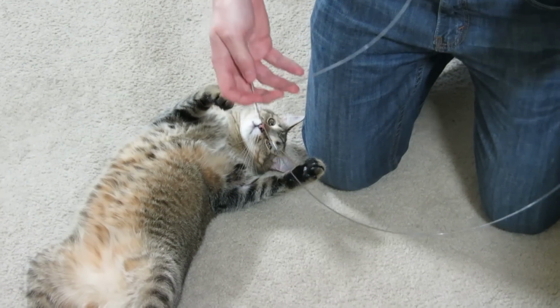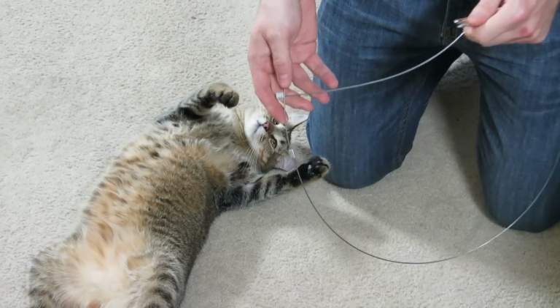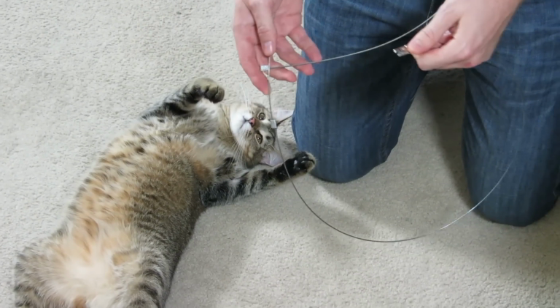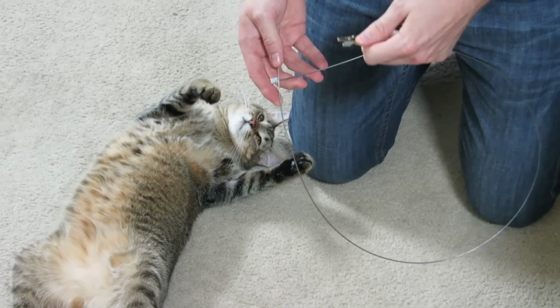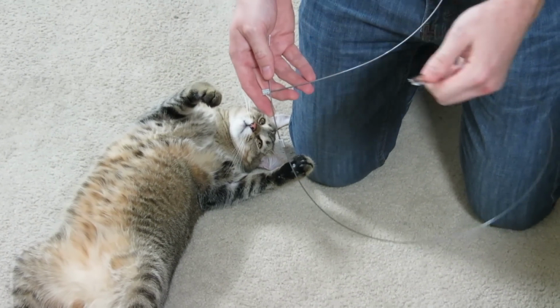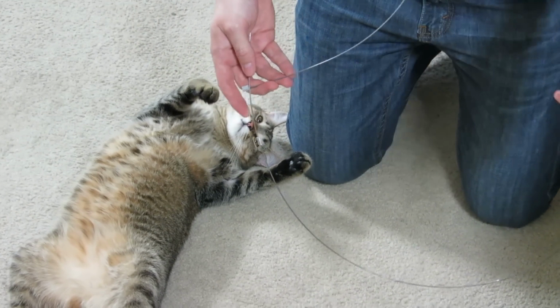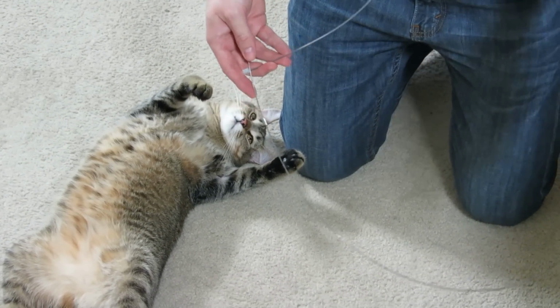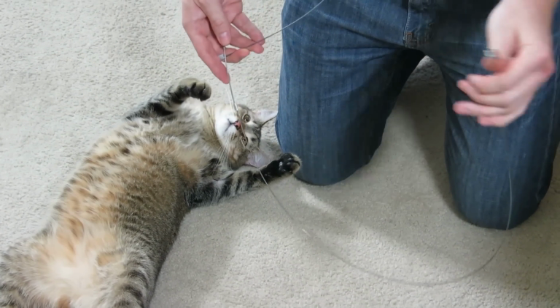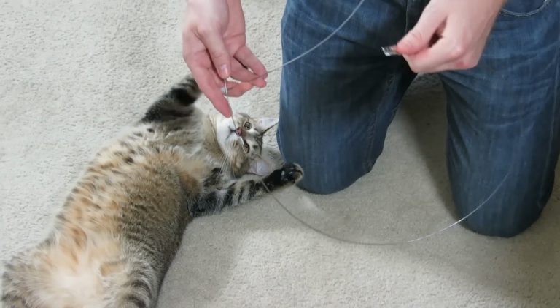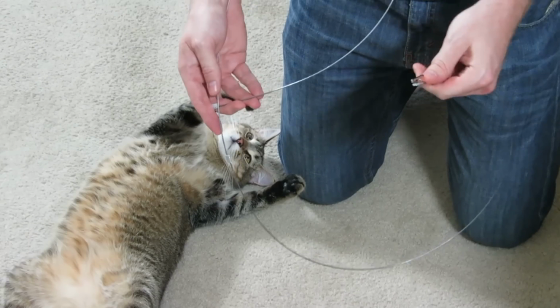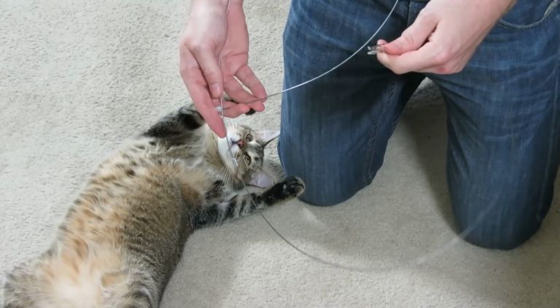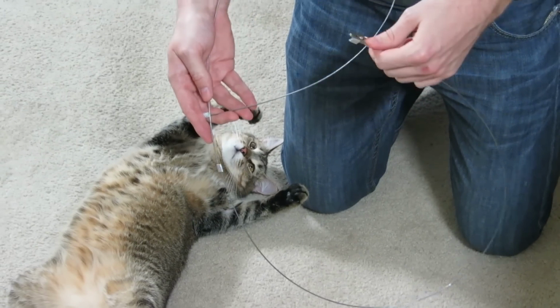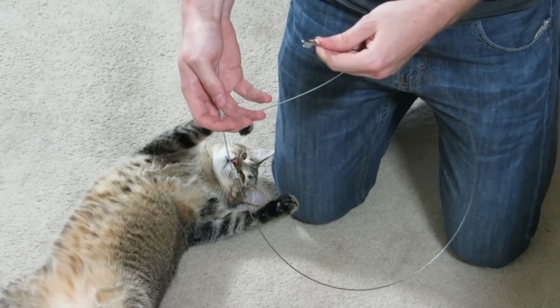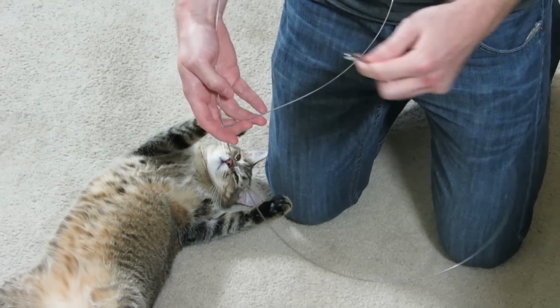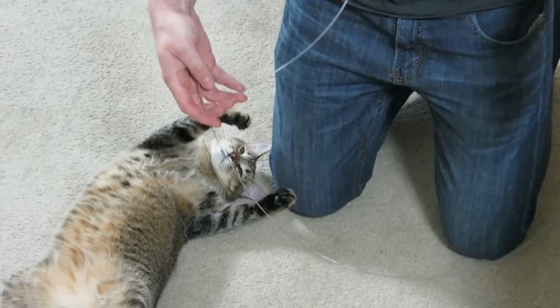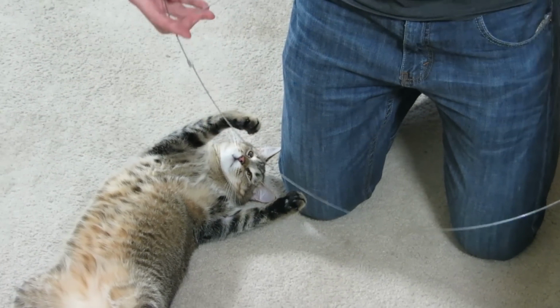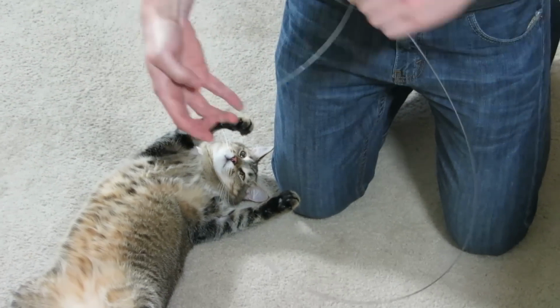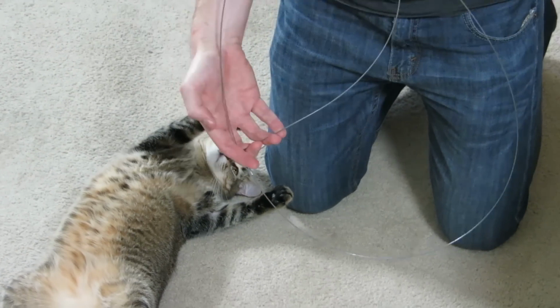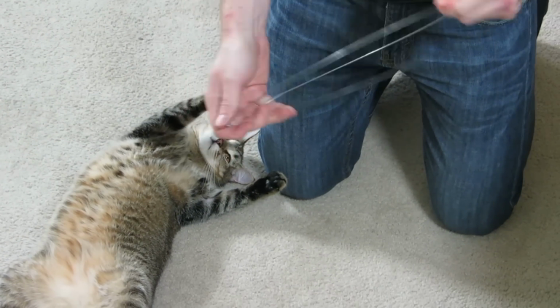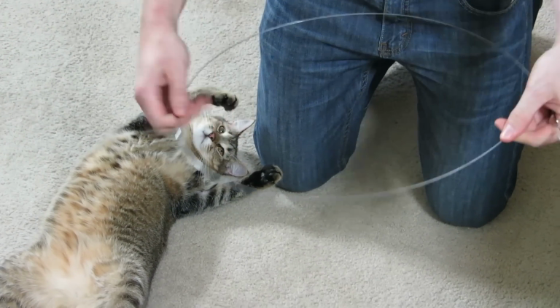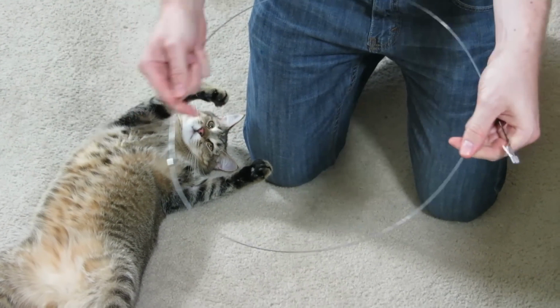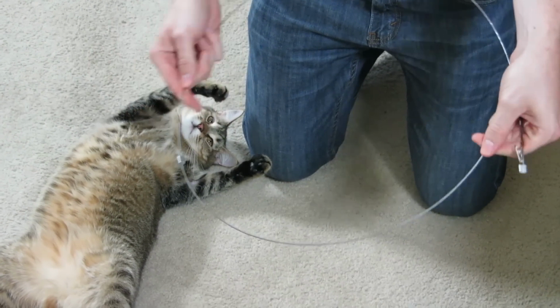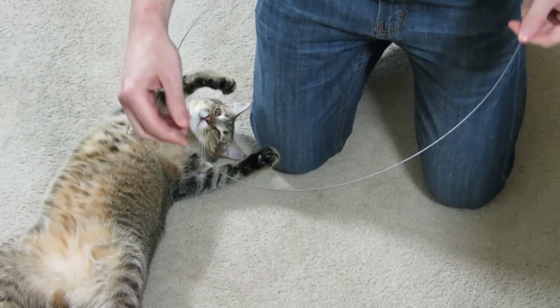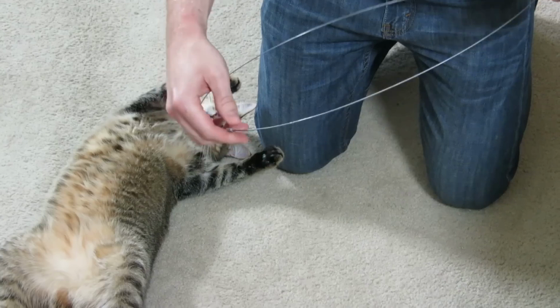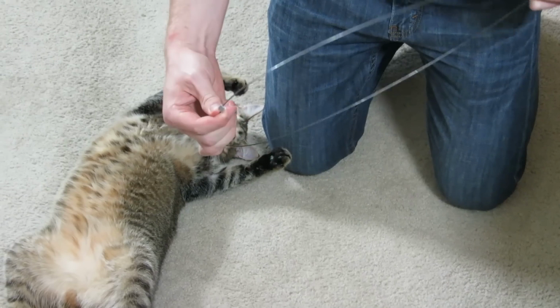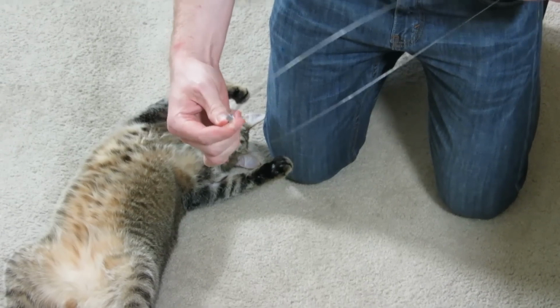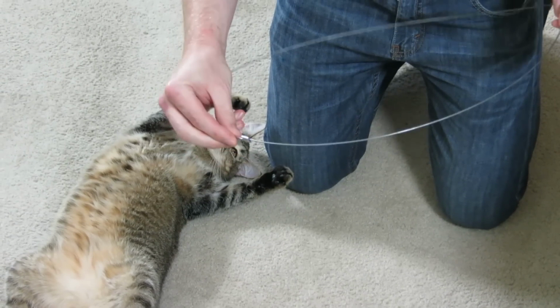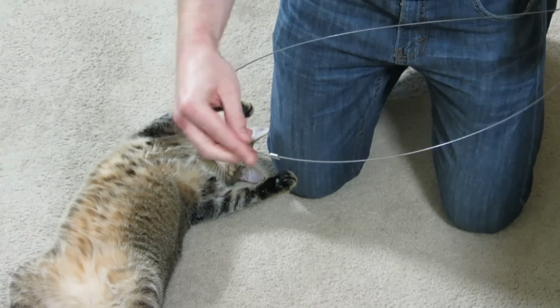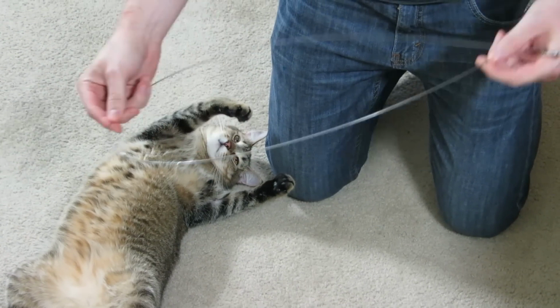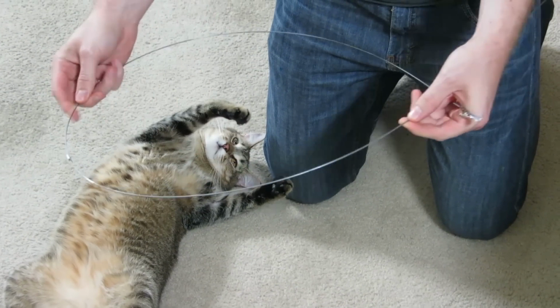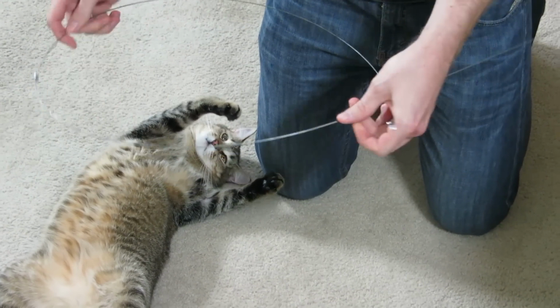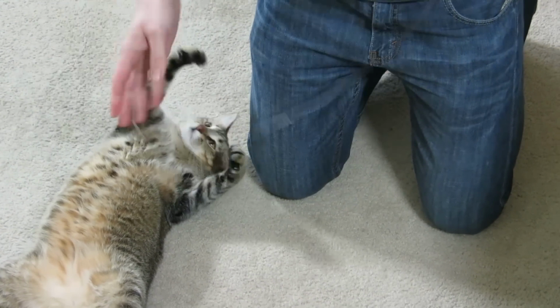This is a fun, inexpensive cat toy that you can make for around five bucks from parts at your local hardware store. It's made of music wire and cable ferrules, which you hammer shut to connect the pieces of music wire.